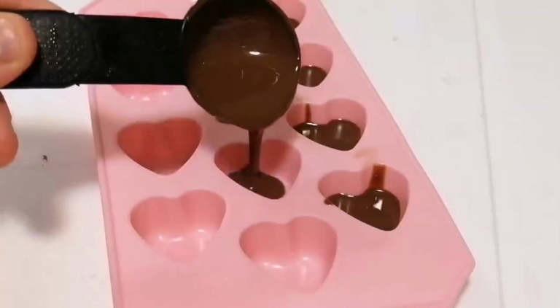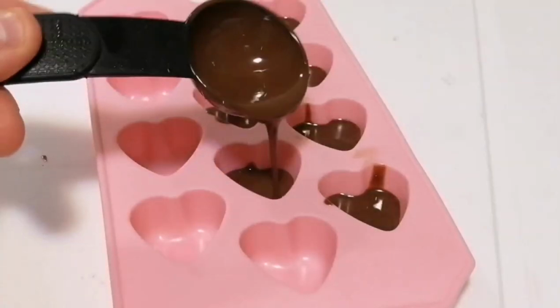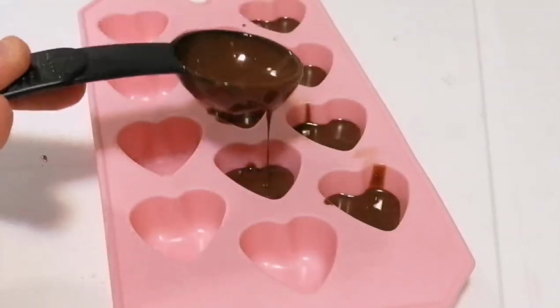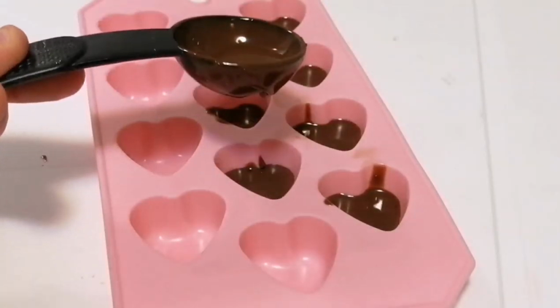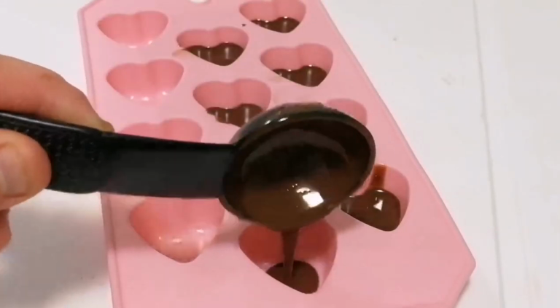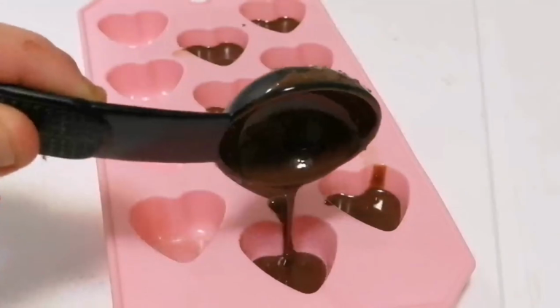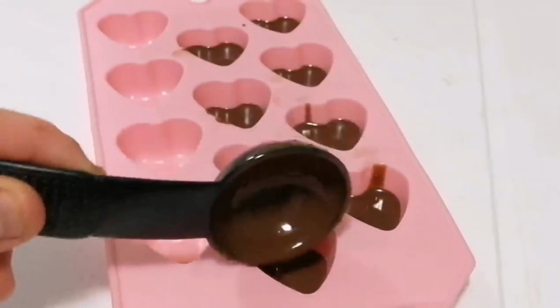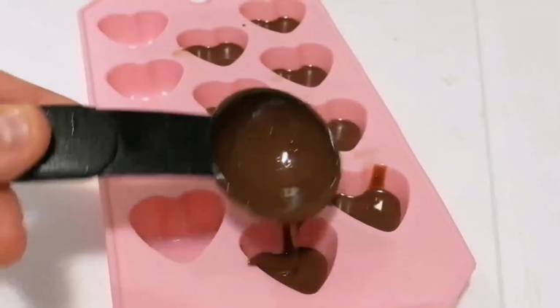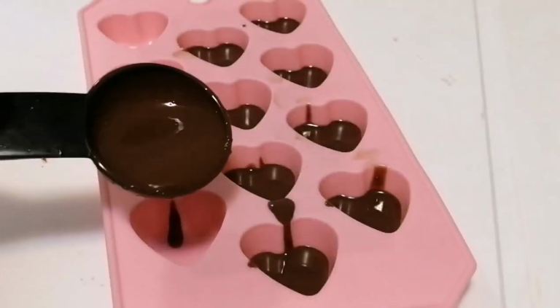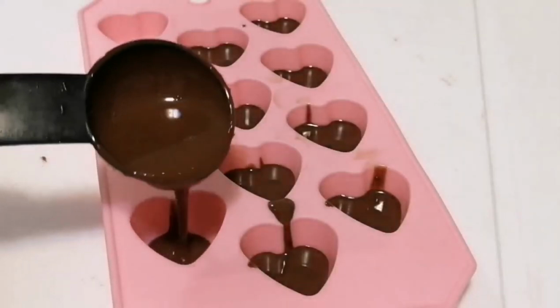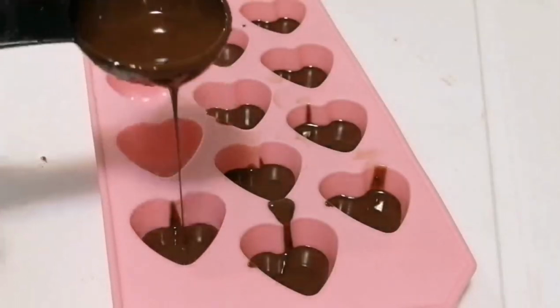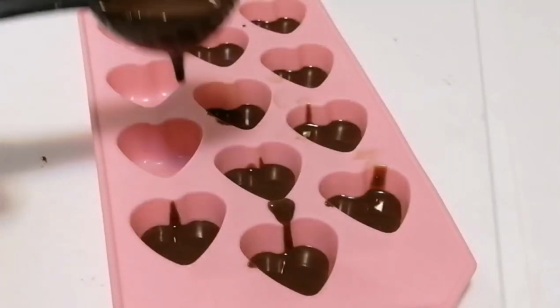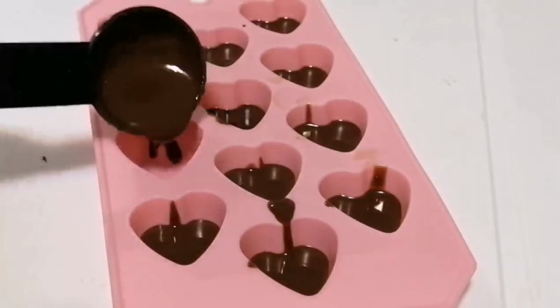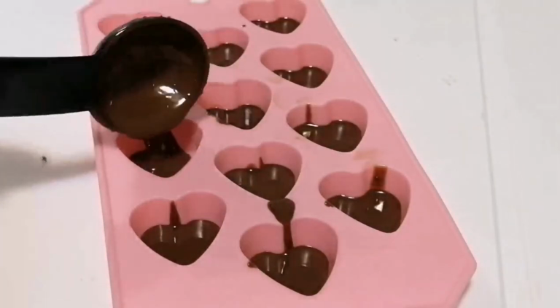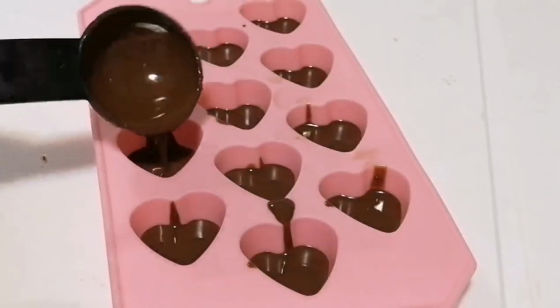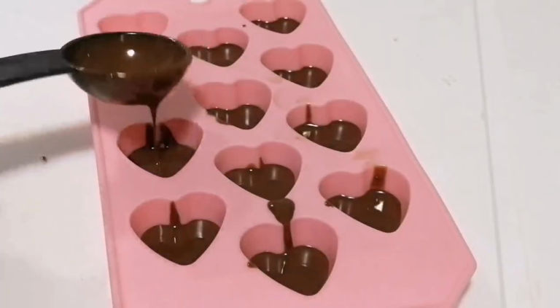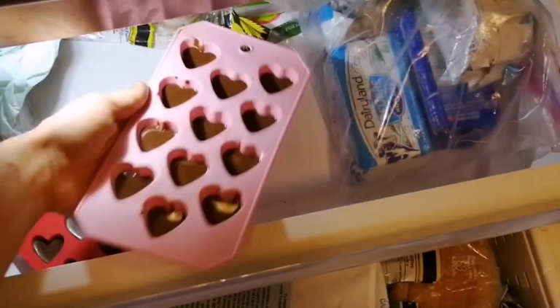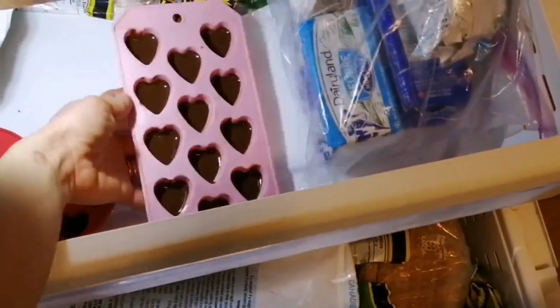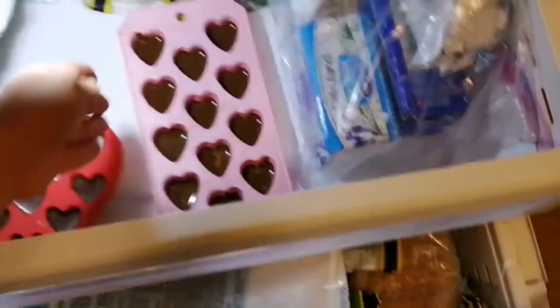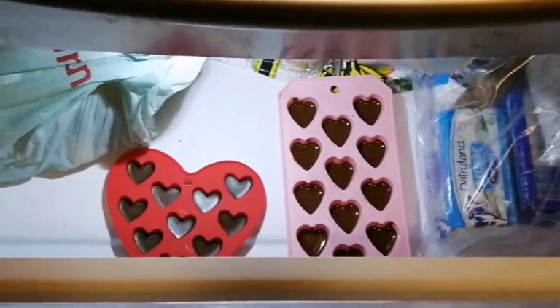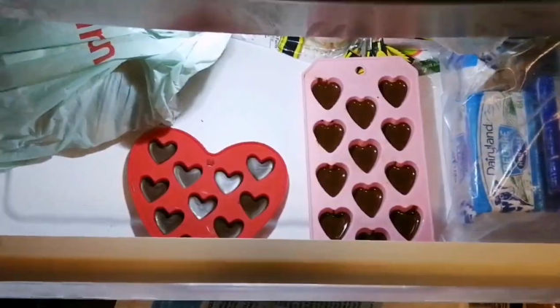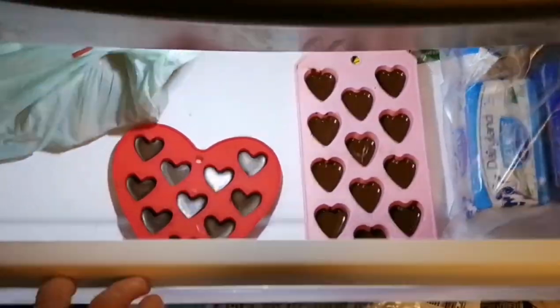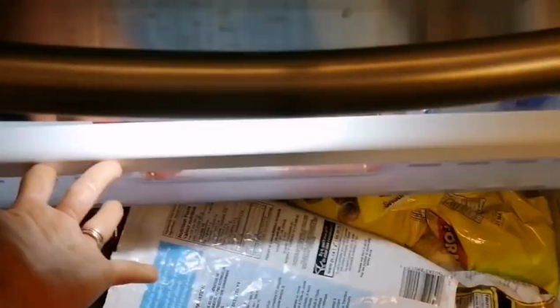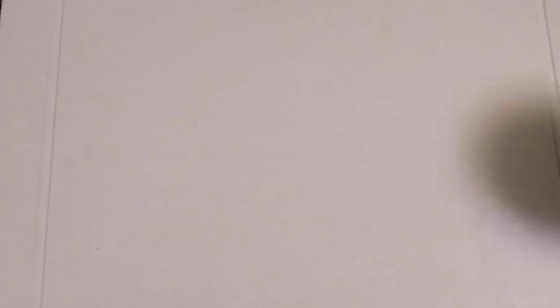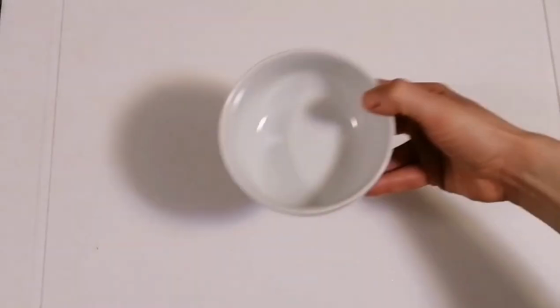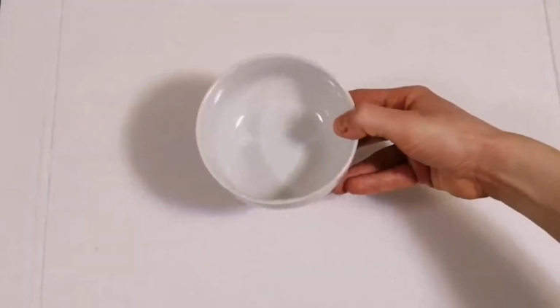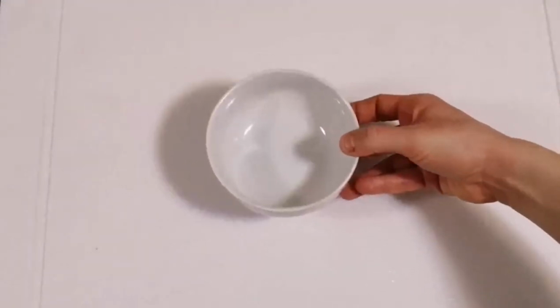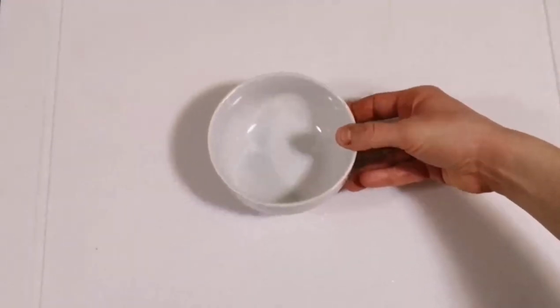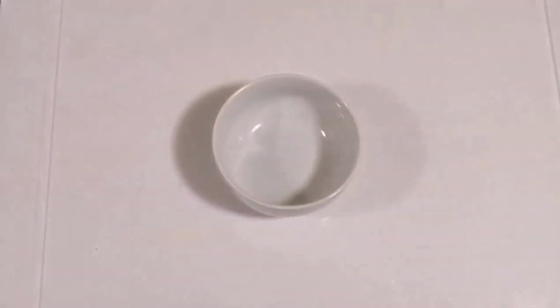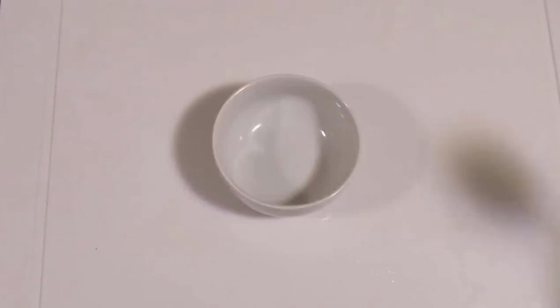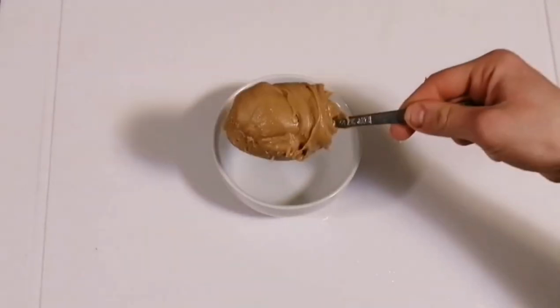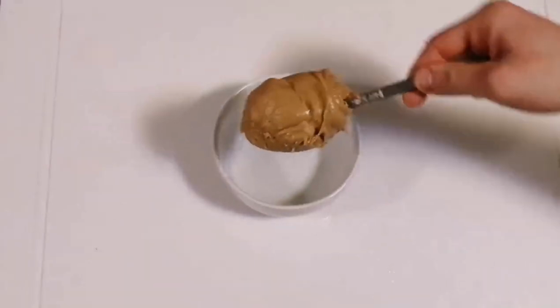Take your chocolate sauce and fill your hearts up until a quarter full, then place it in the freezer to harden for about 10 minutes. Now let's make the peanut butter filling.